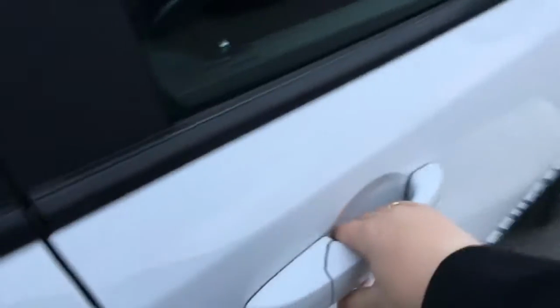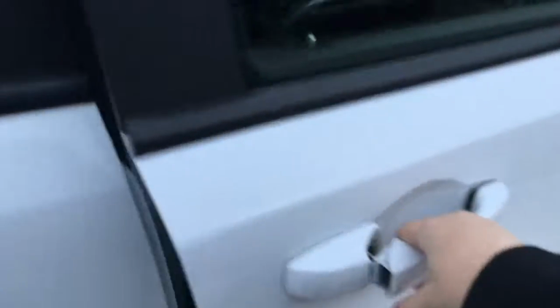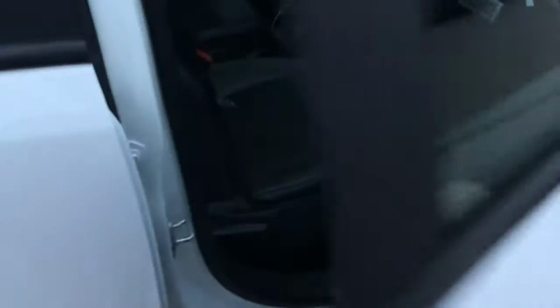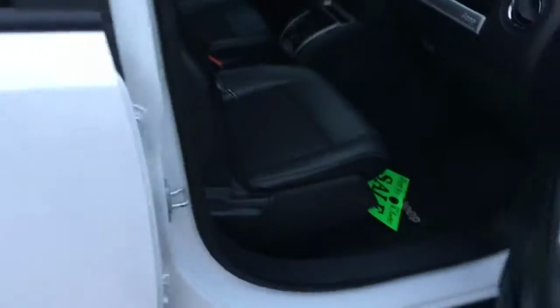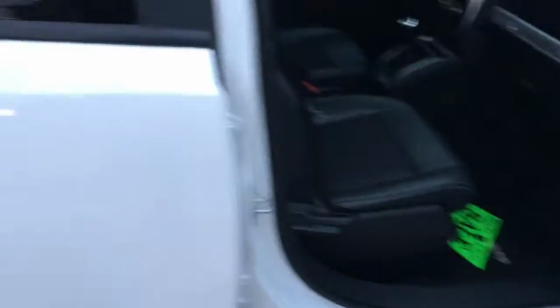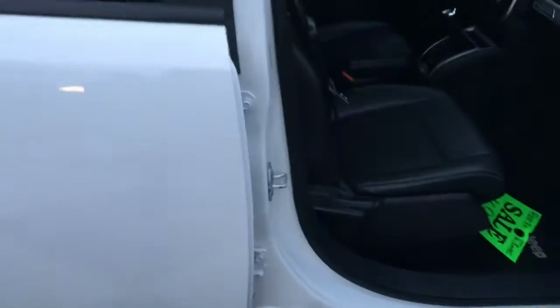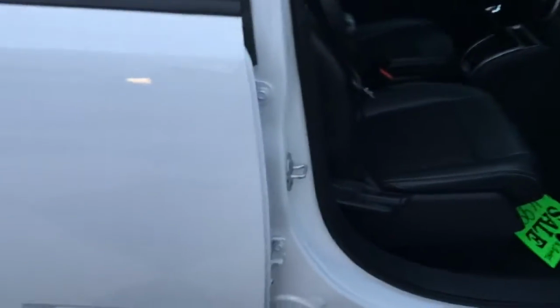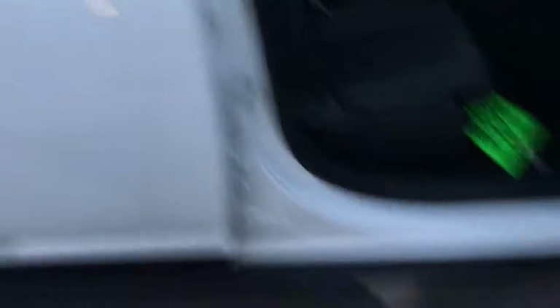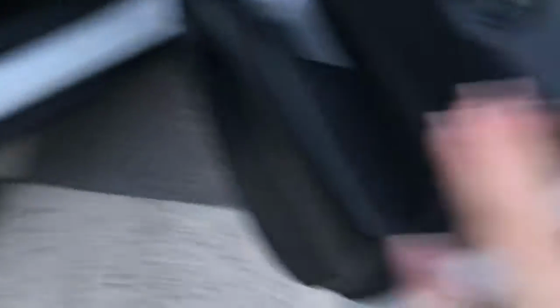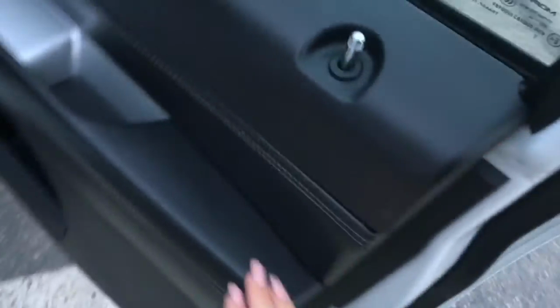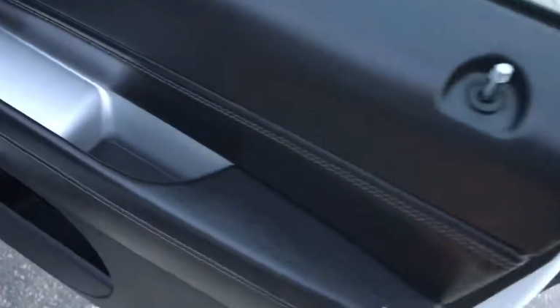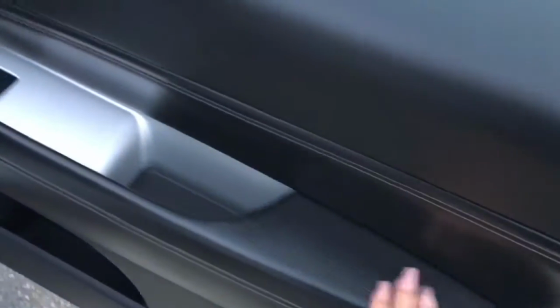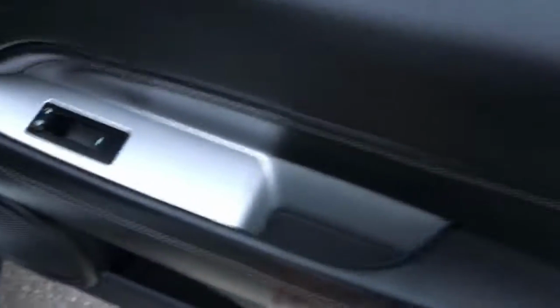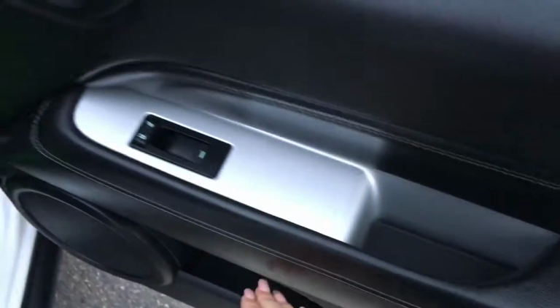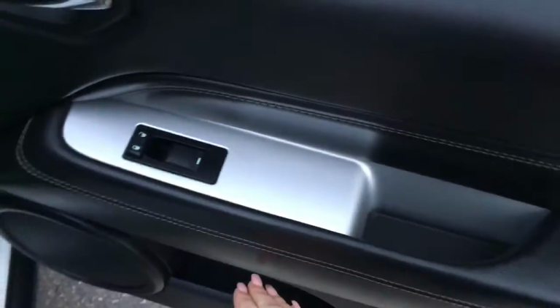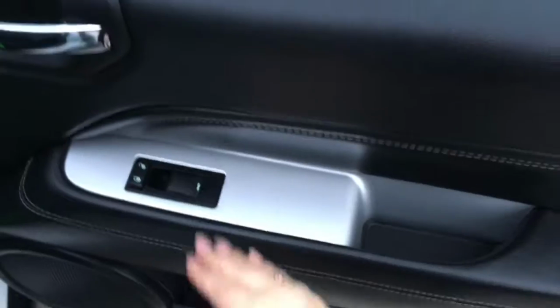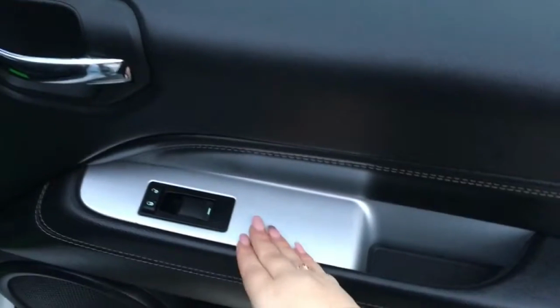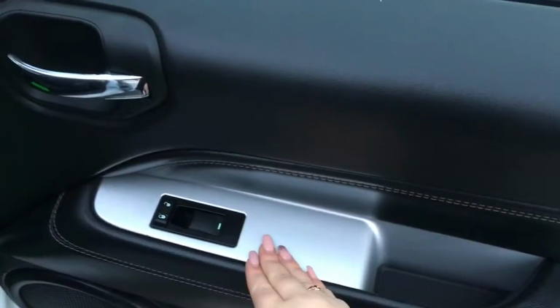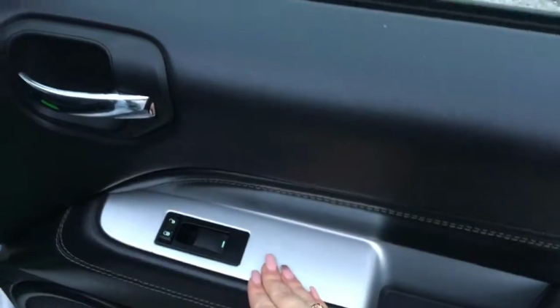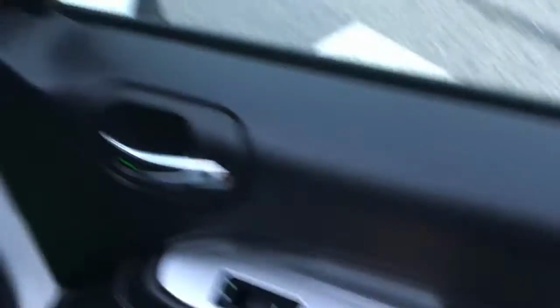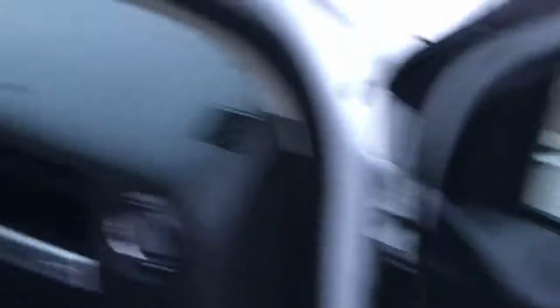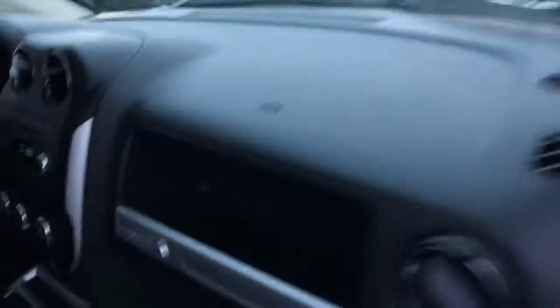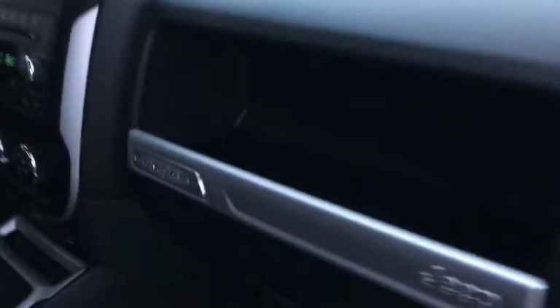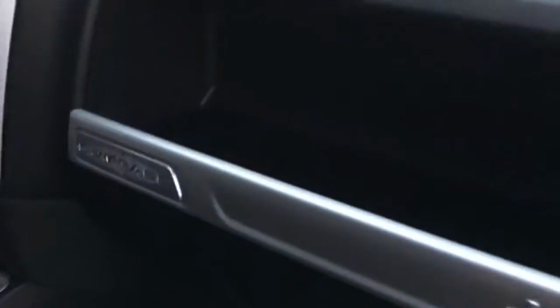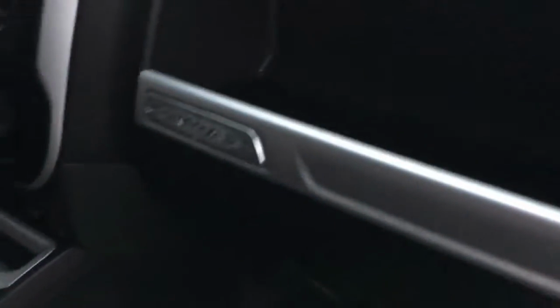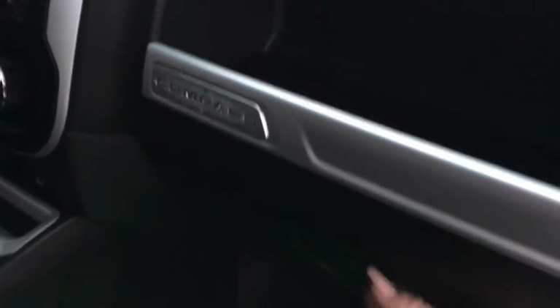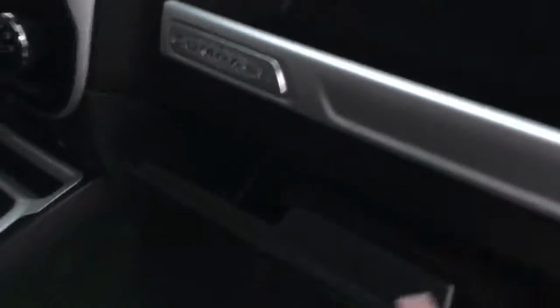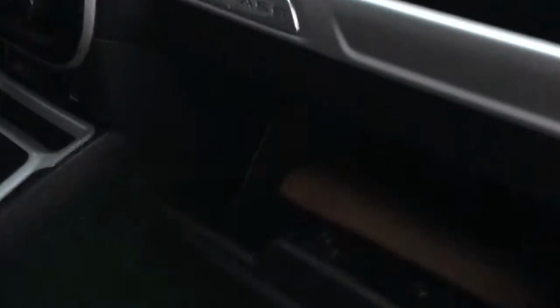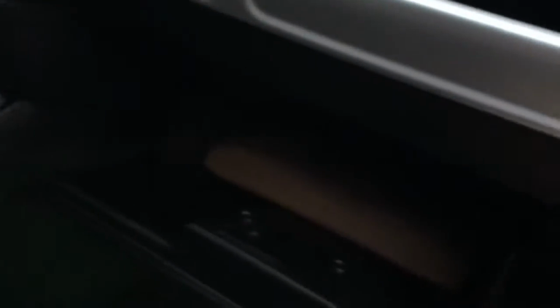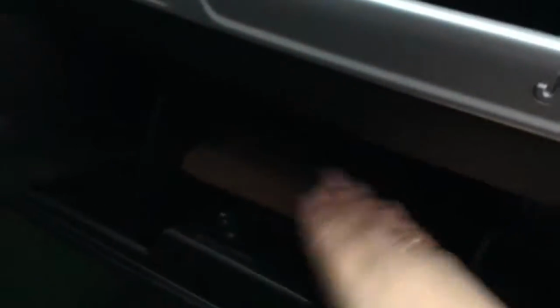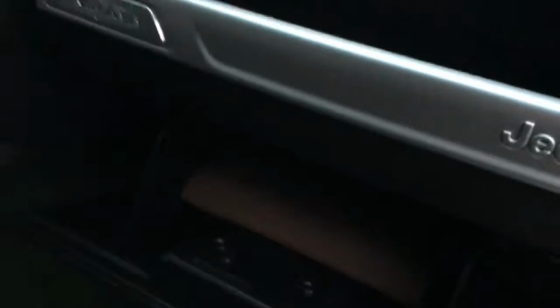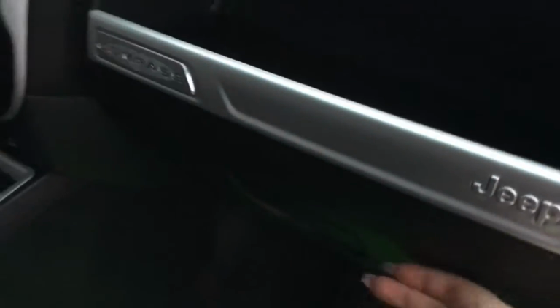On your passenger side you have a manually adjusted seat and a storage compartment along the bottom, with your power windows and power locks, and then you have your glove box with your books.